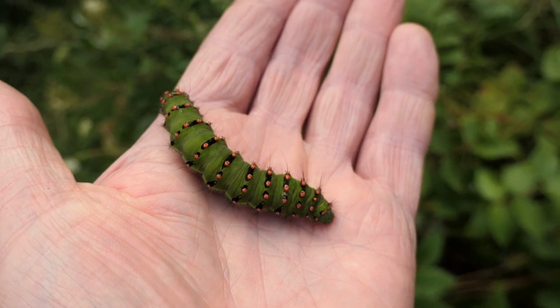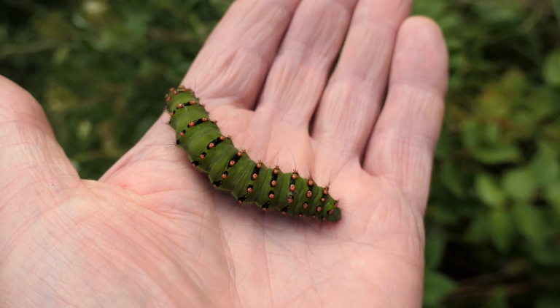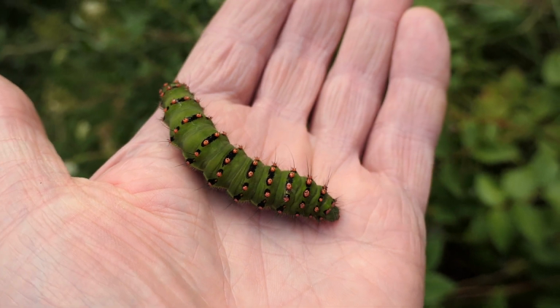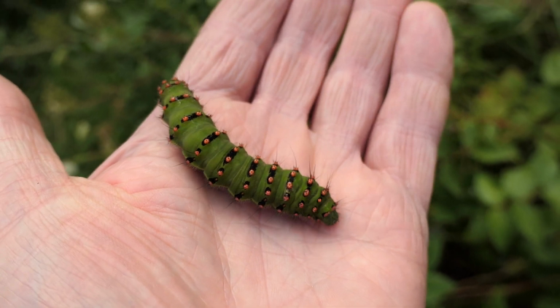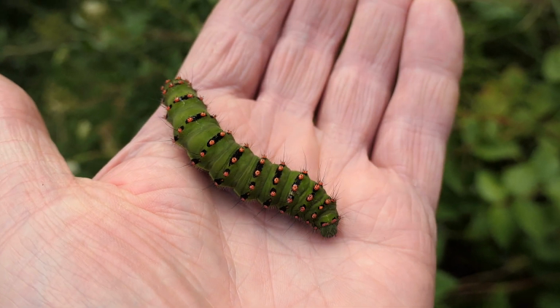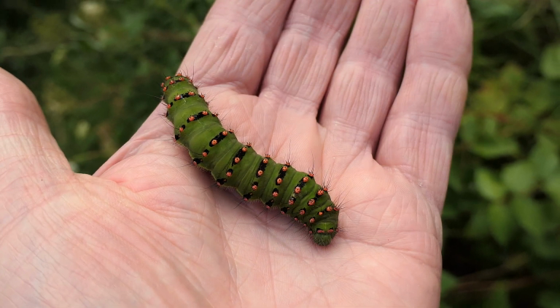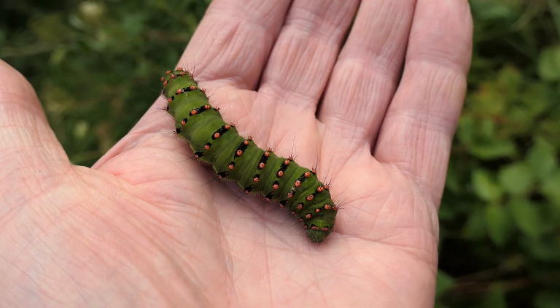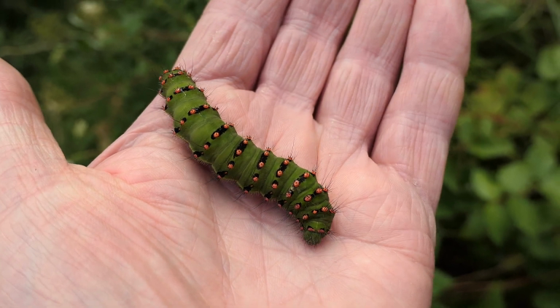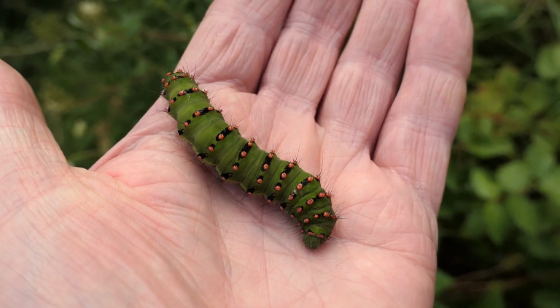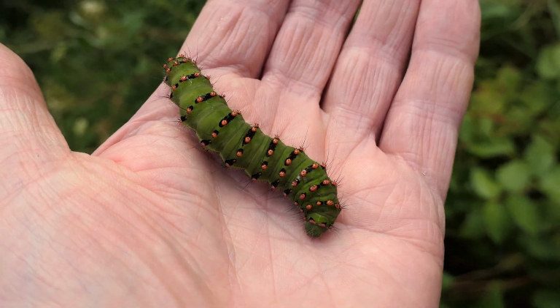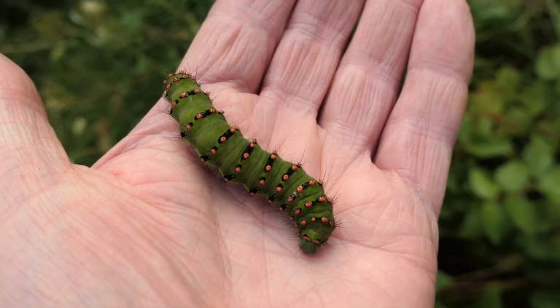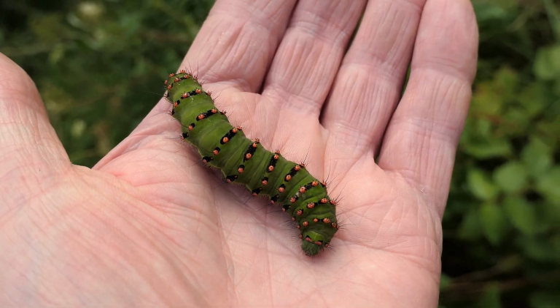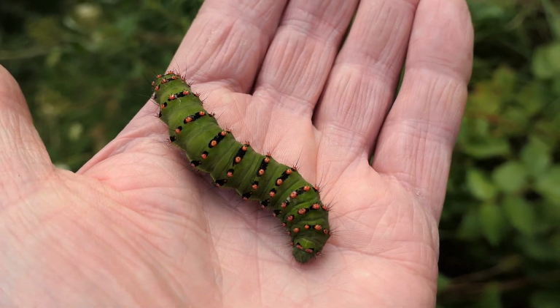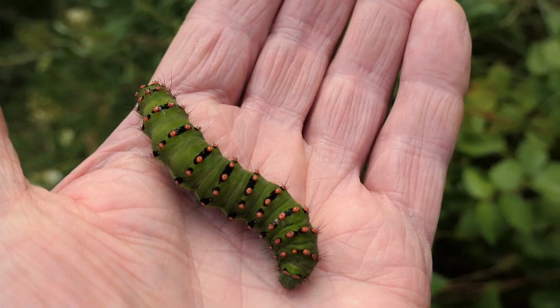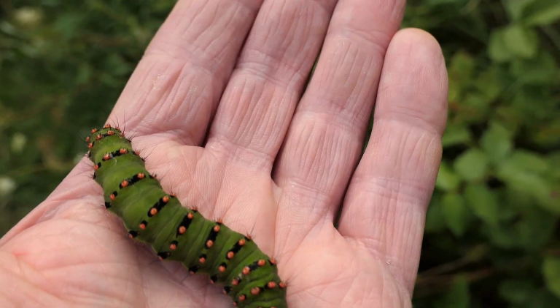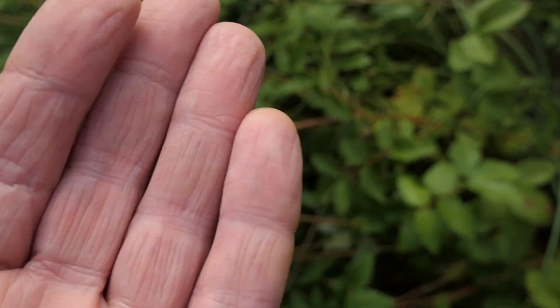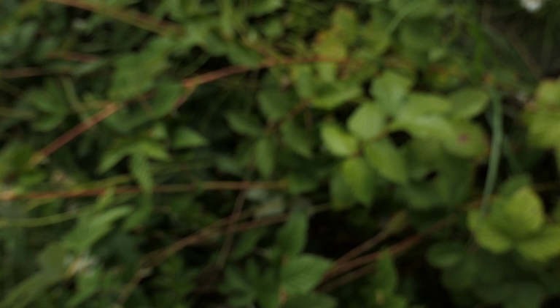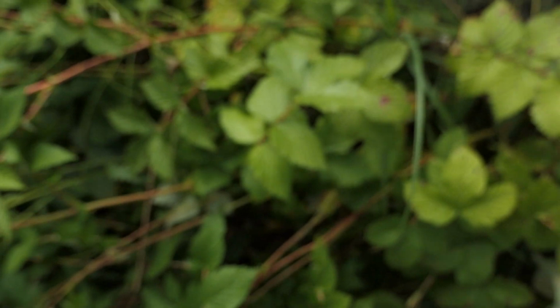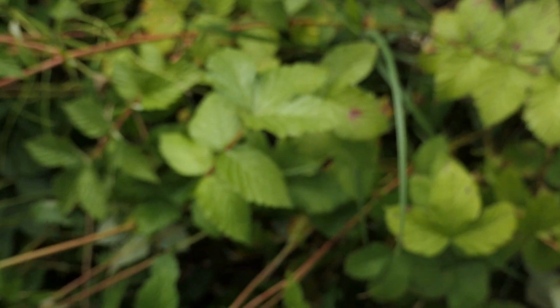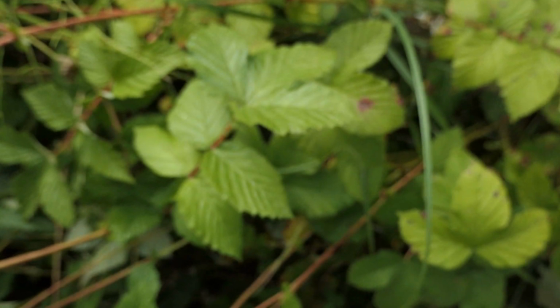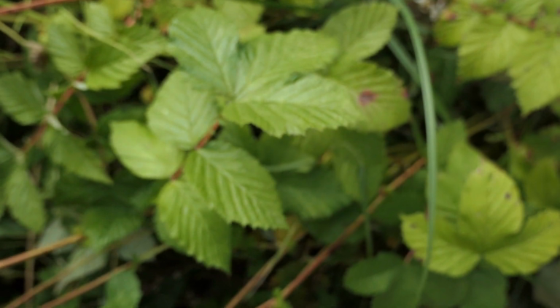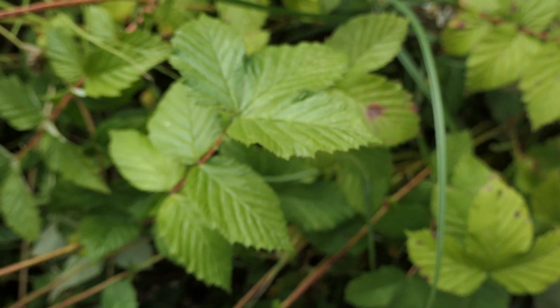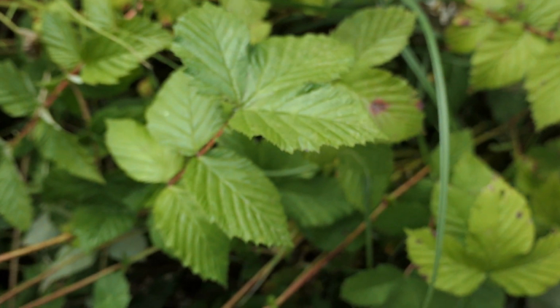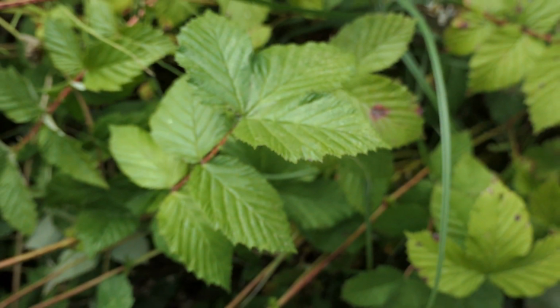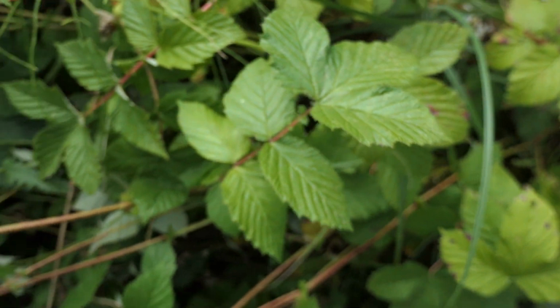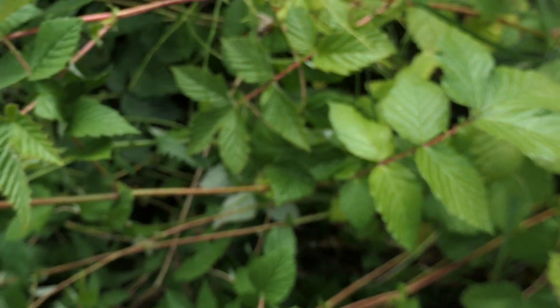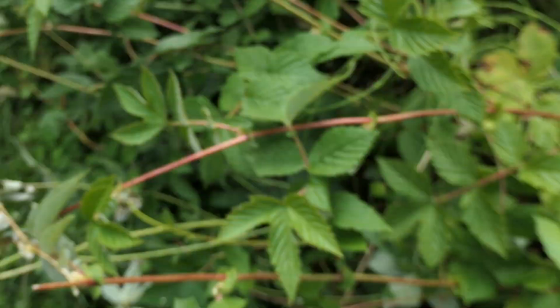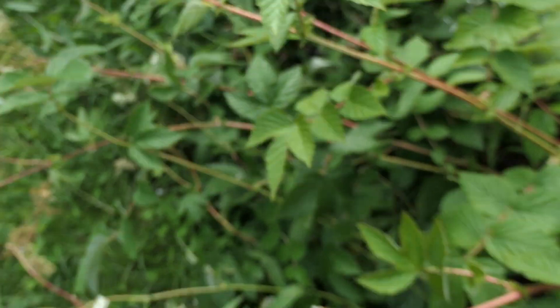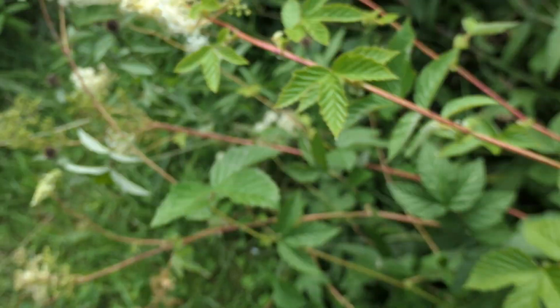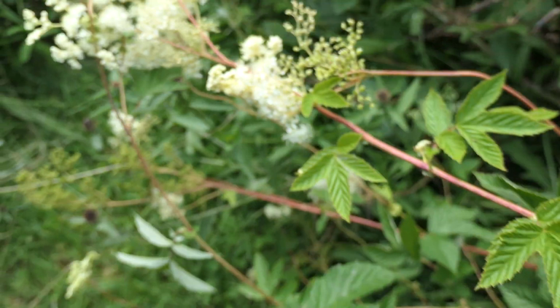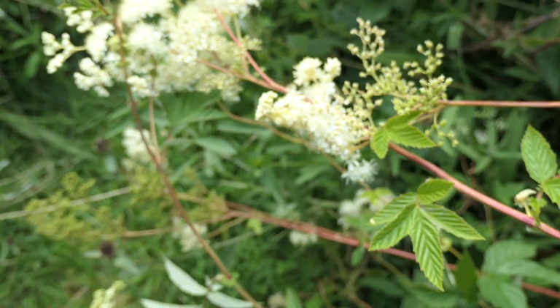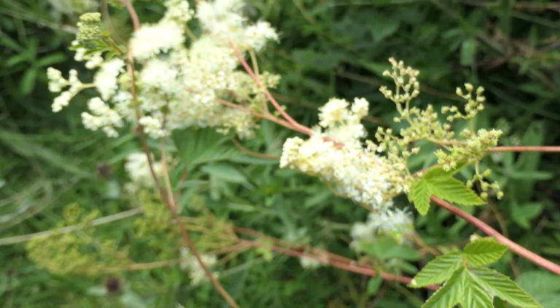And soon, this creature which has largely fed on this plant here — there's the flower — it's meadow sweet.